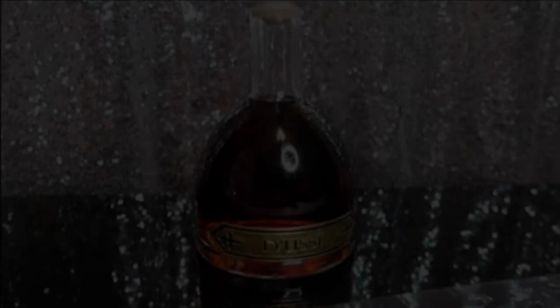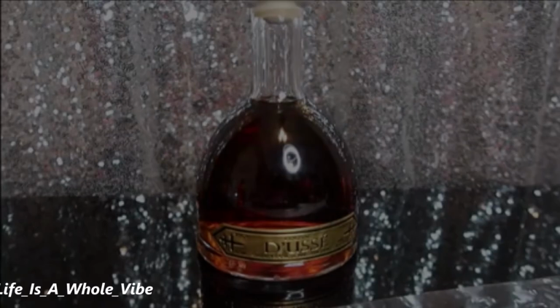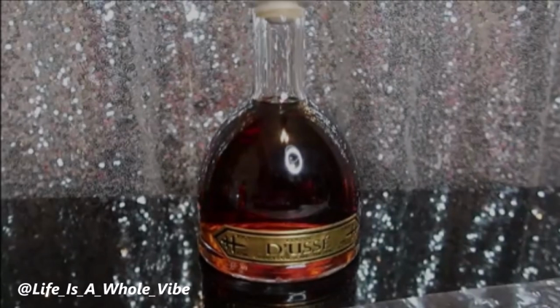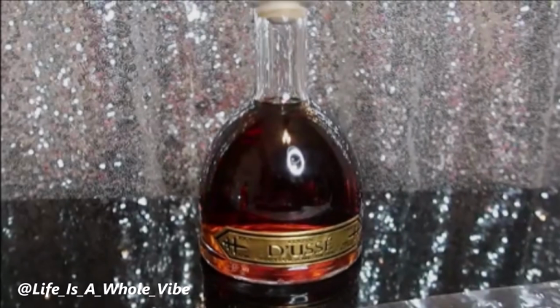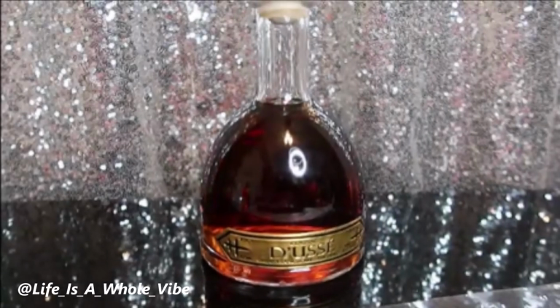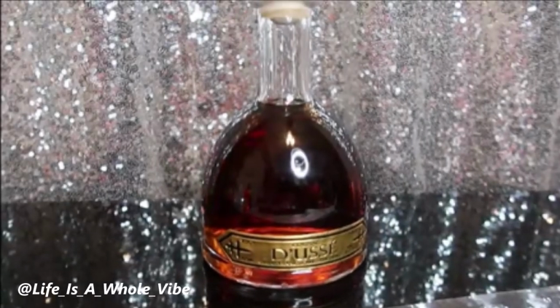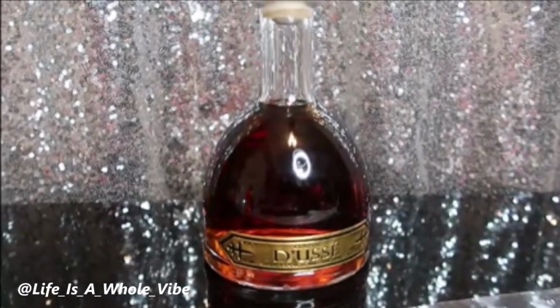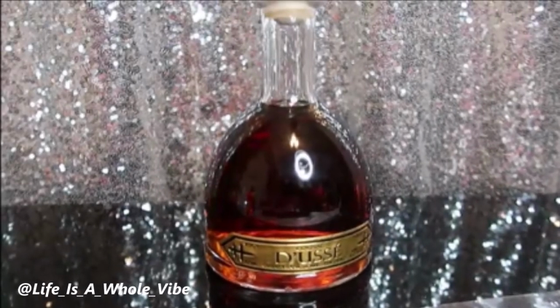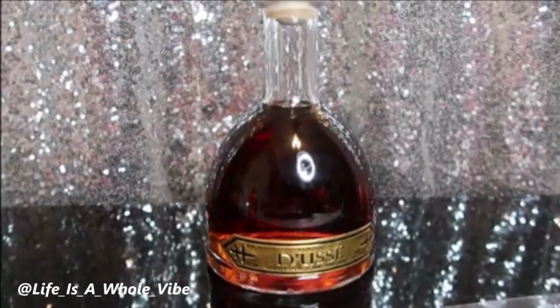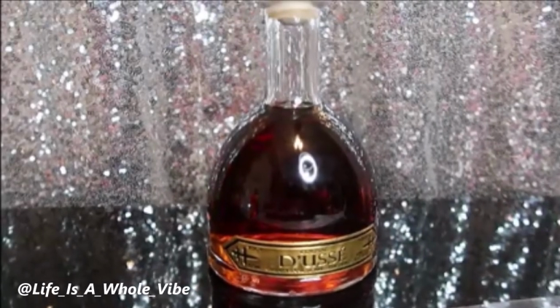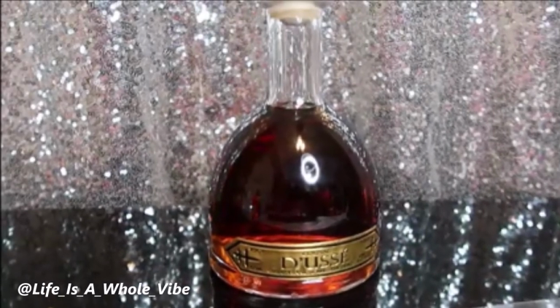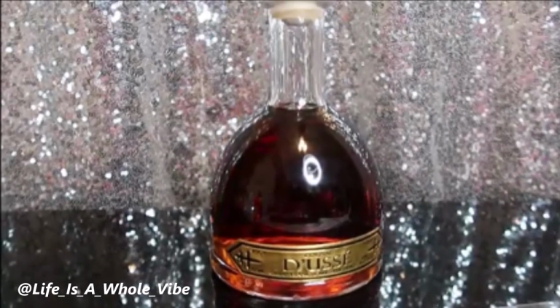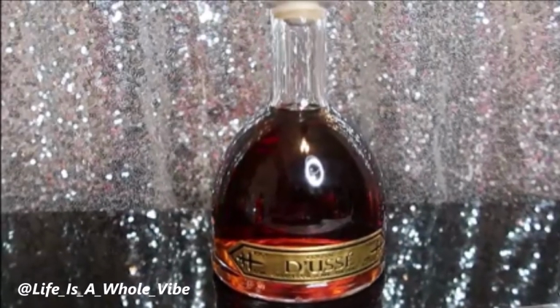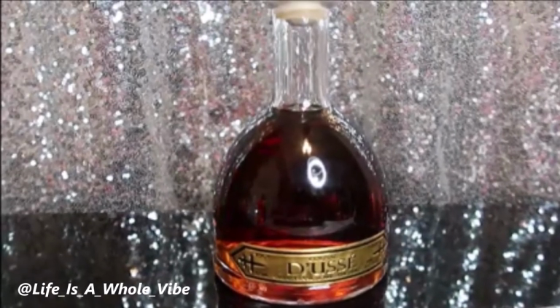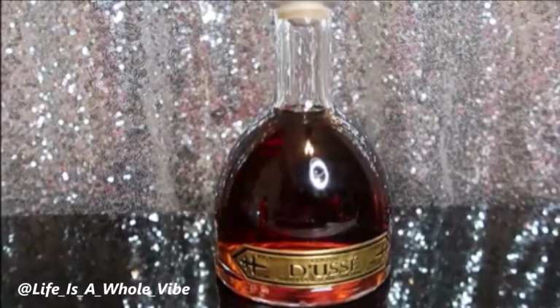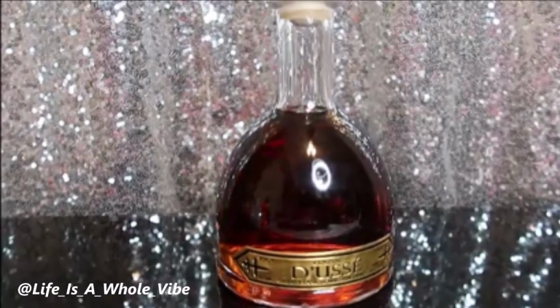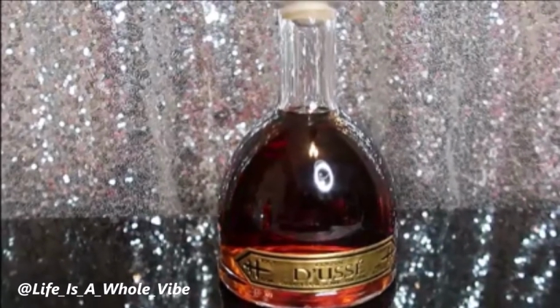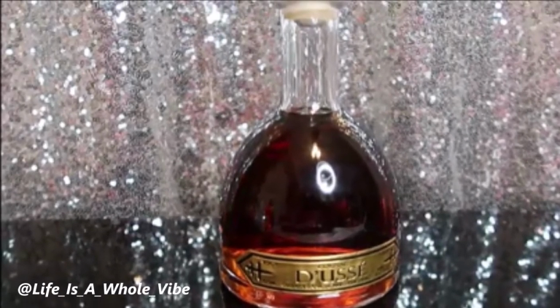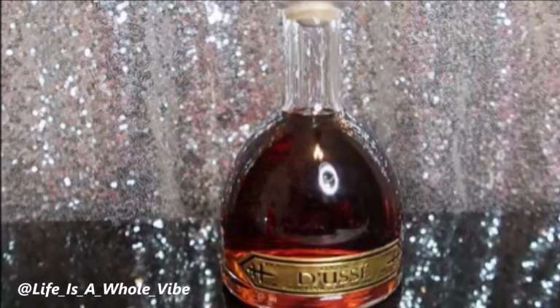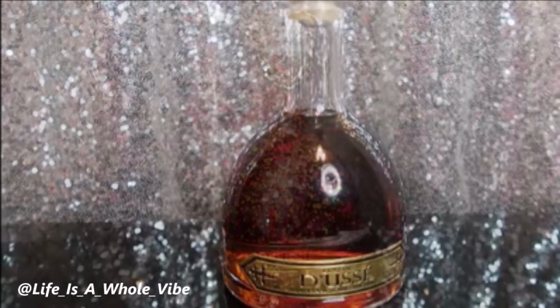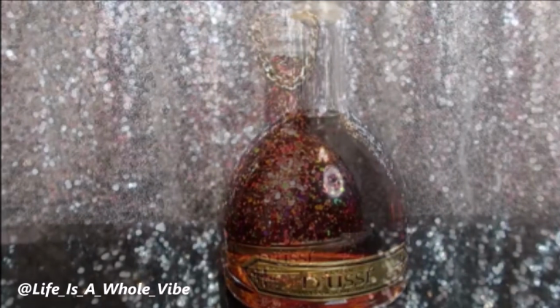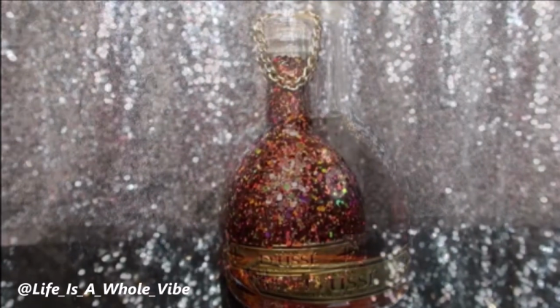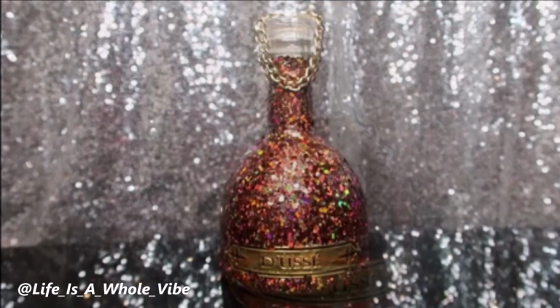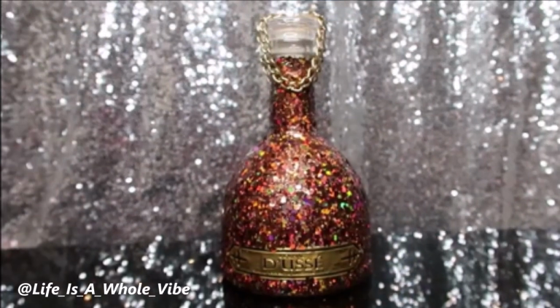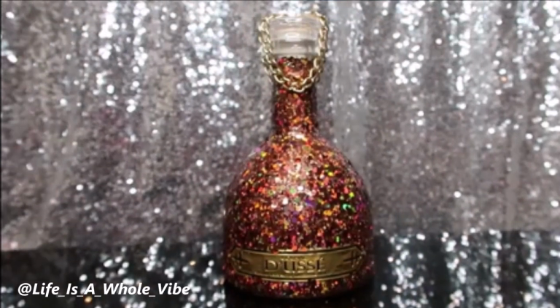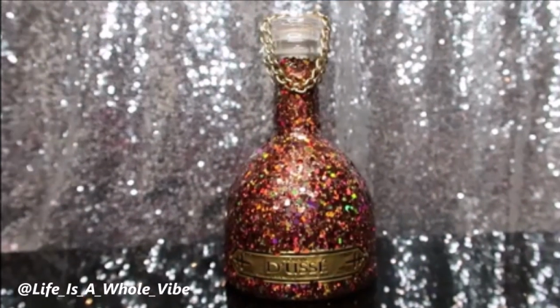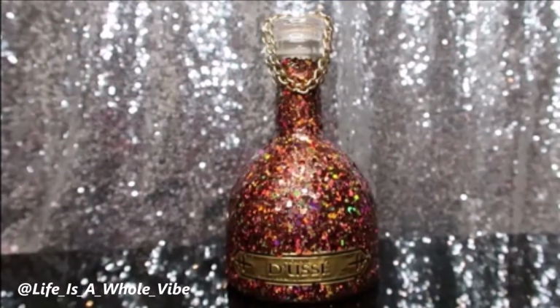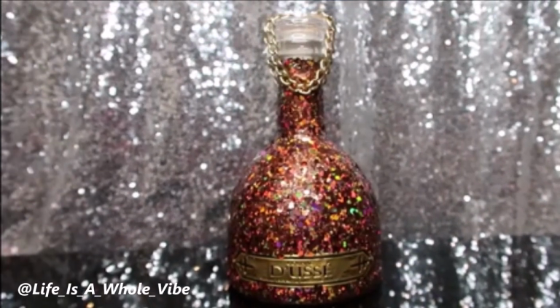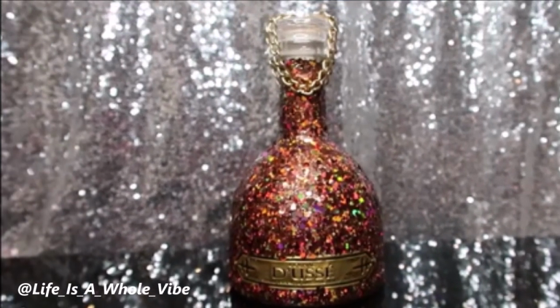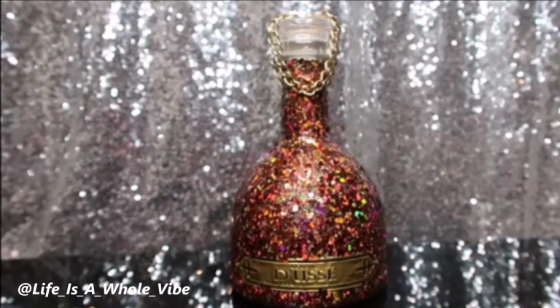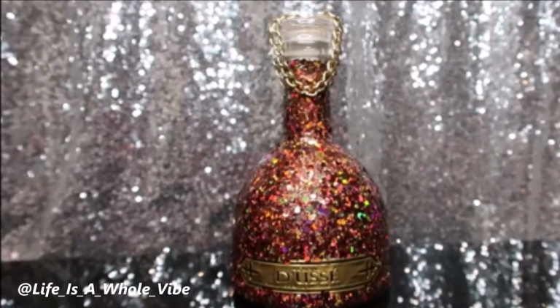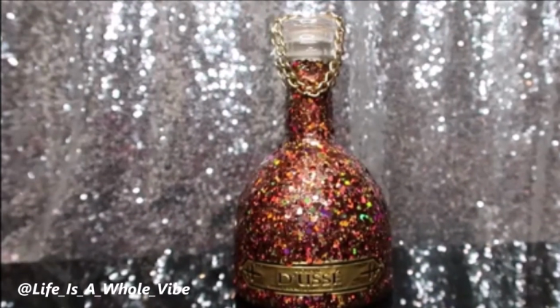If you'd like to see how I'm going to jazz up this bottle of Doucet and transform it into this lovely glitter and bling embellished bottle, keep watching this video.